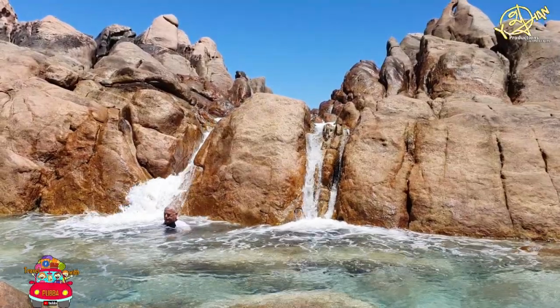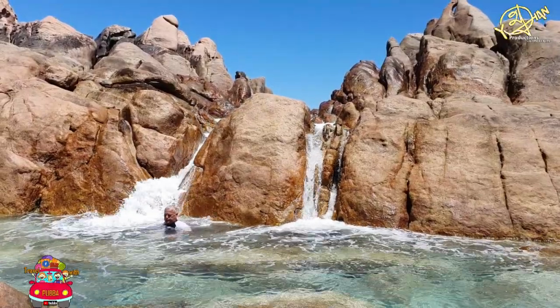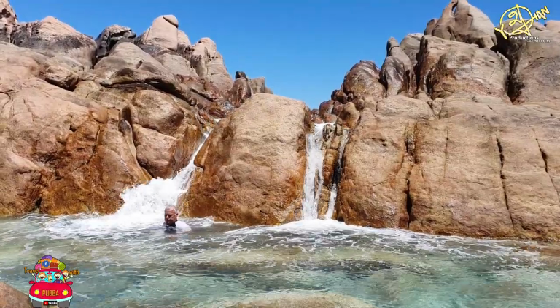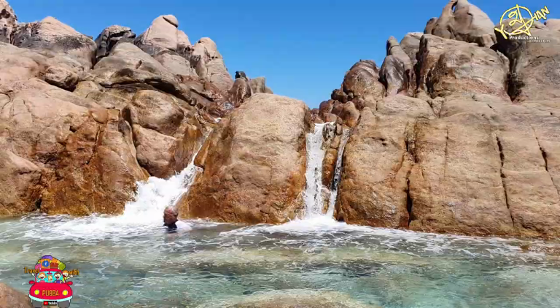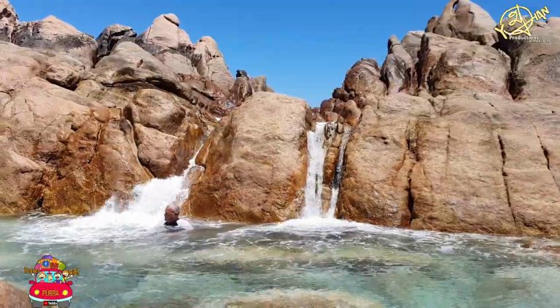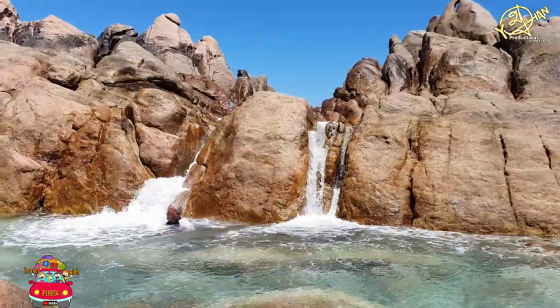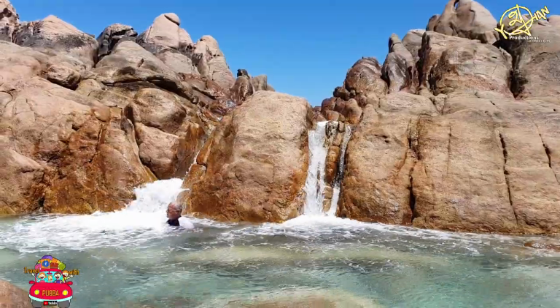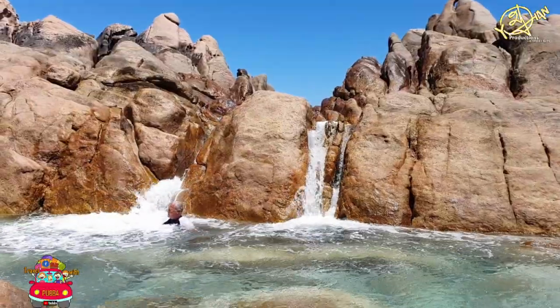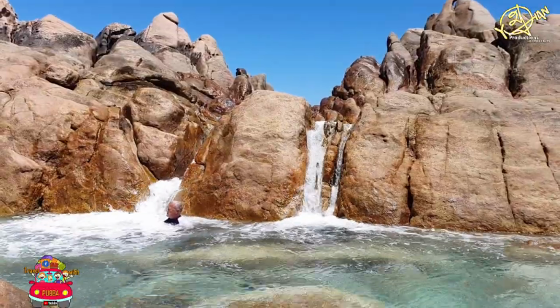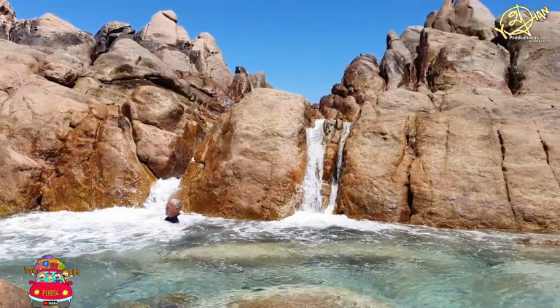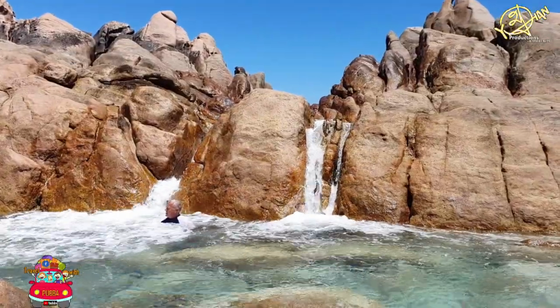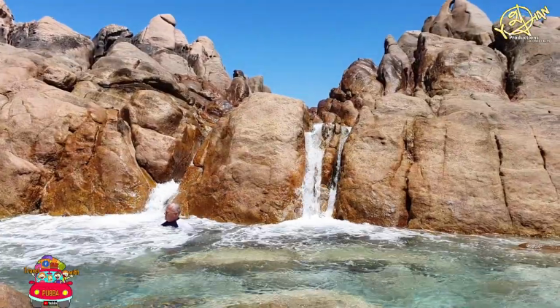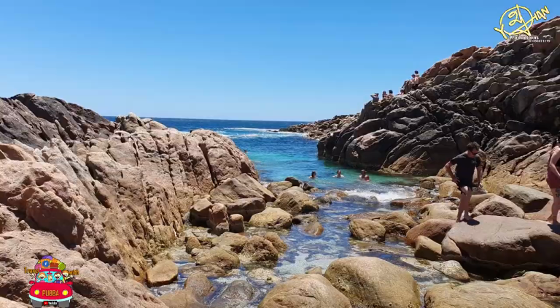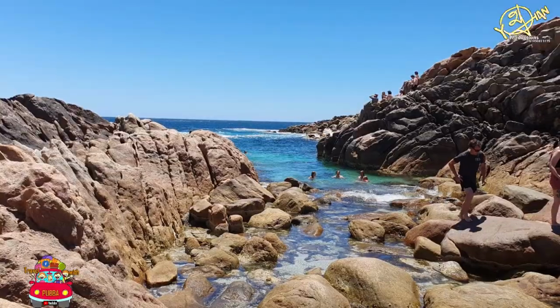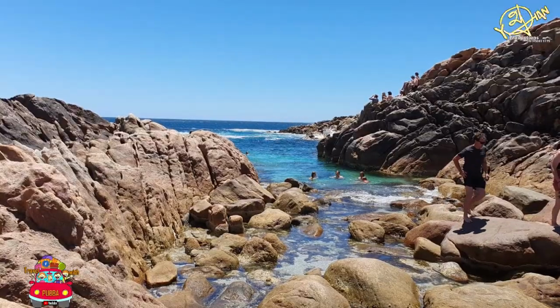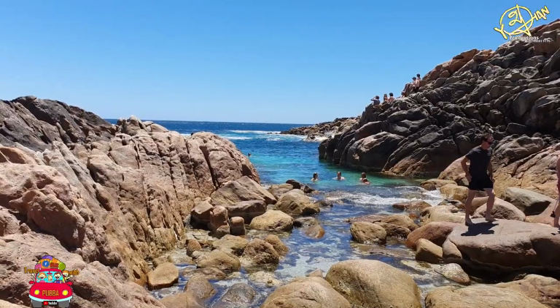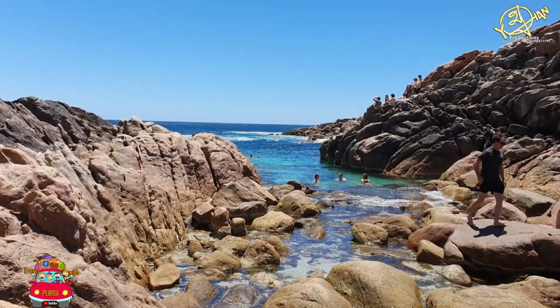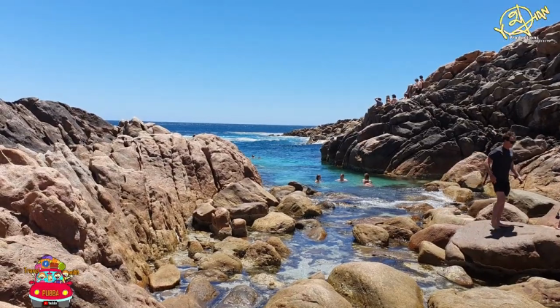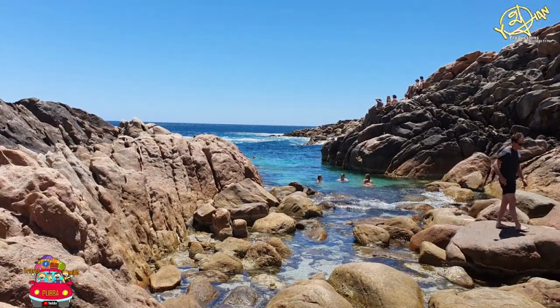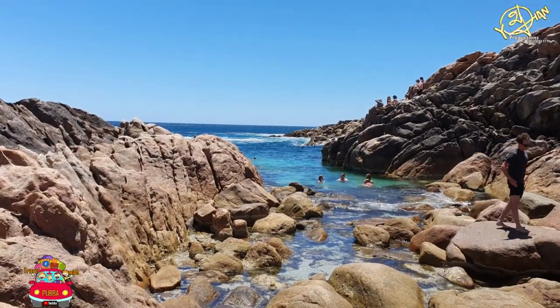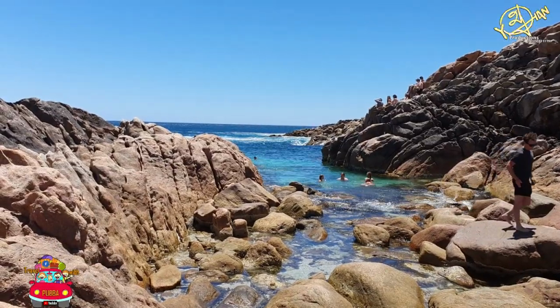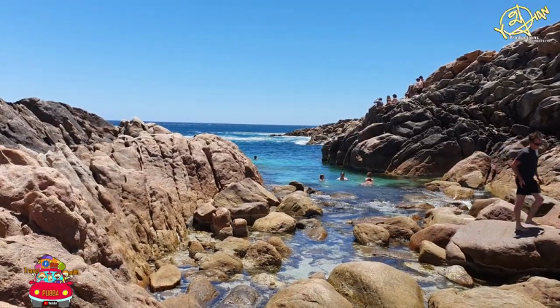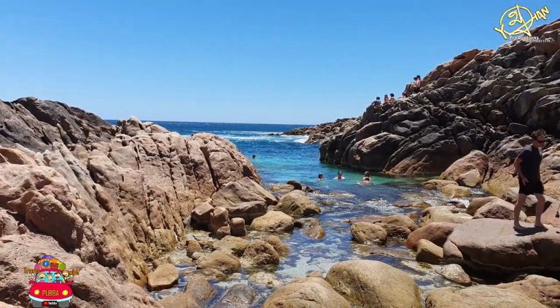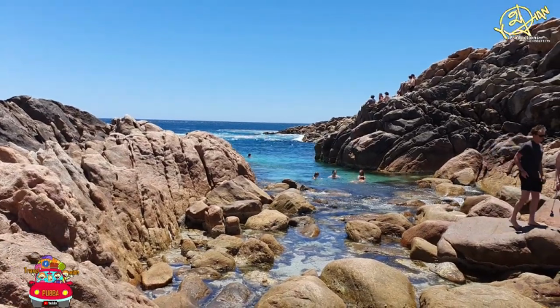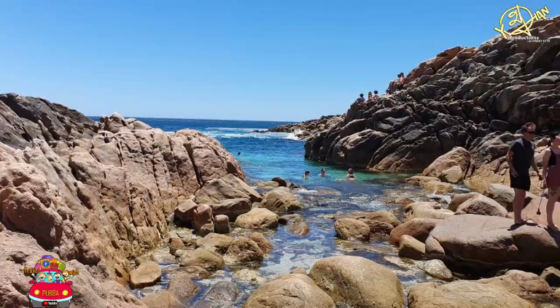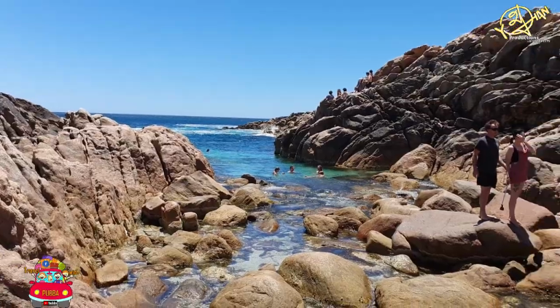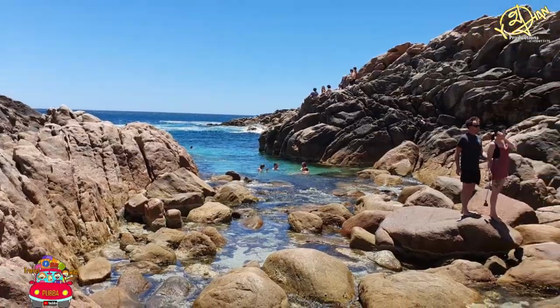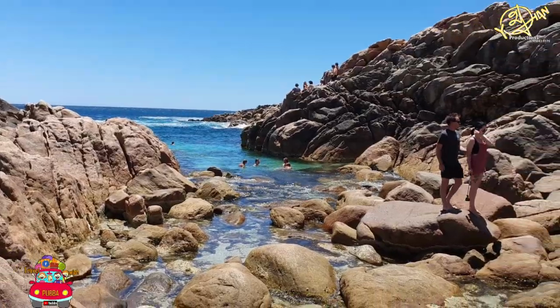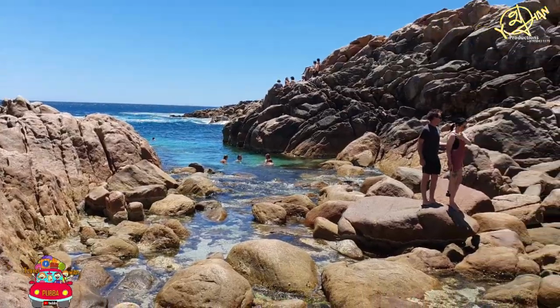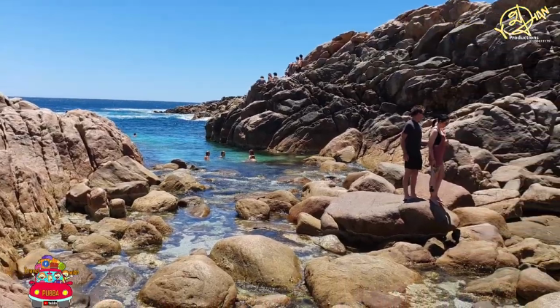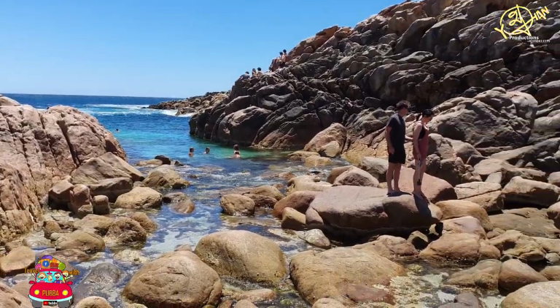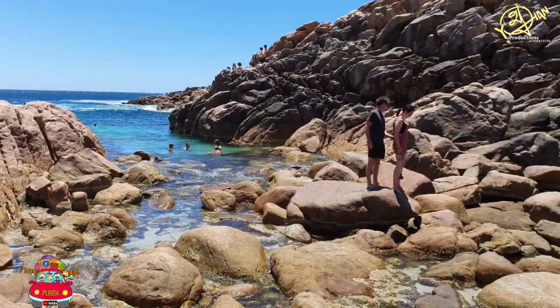Don't be afraid to do a little exploring, just make sure you do so smartly. Who knows, you might even find your own little secret rock pool.